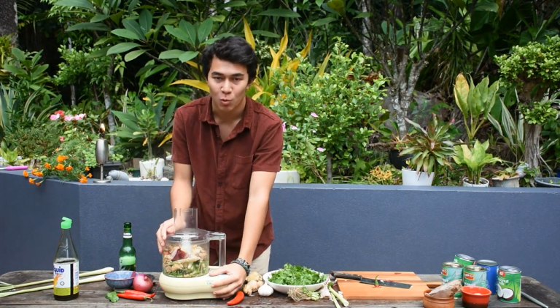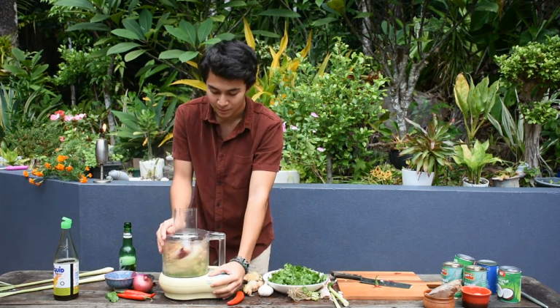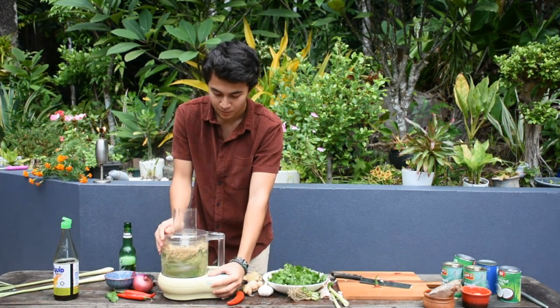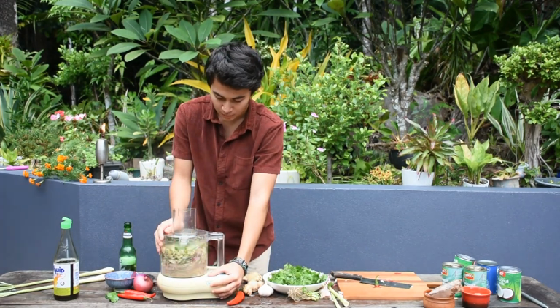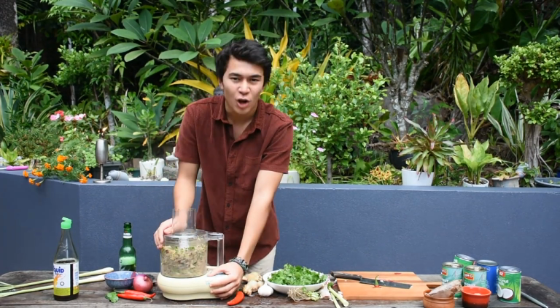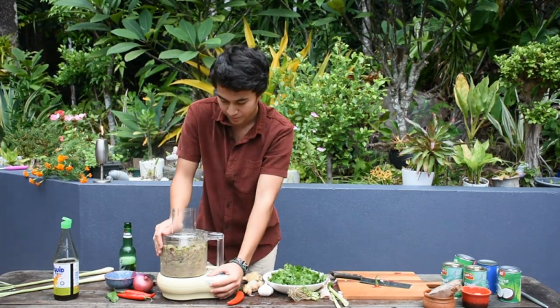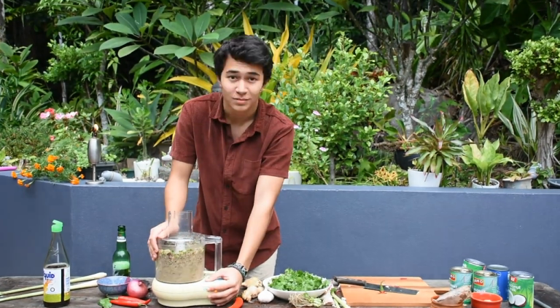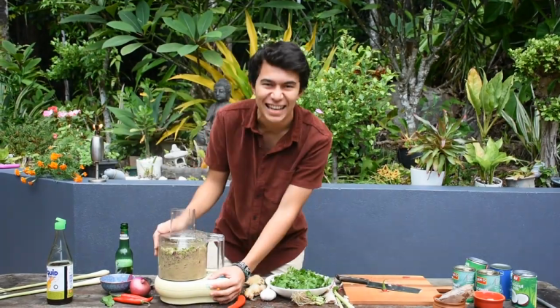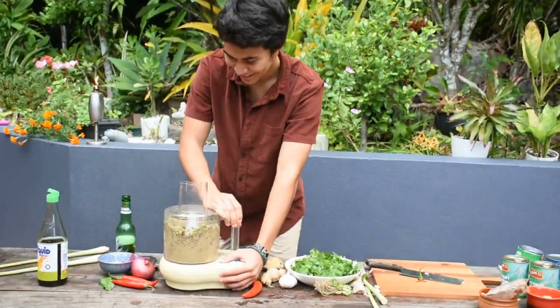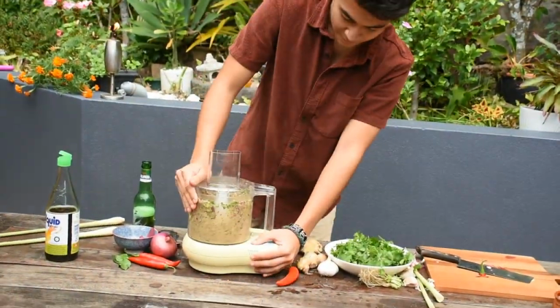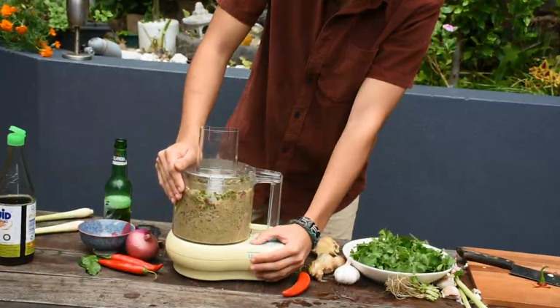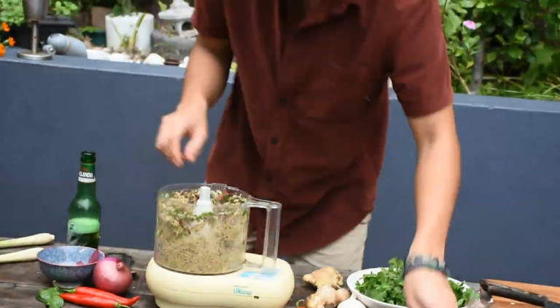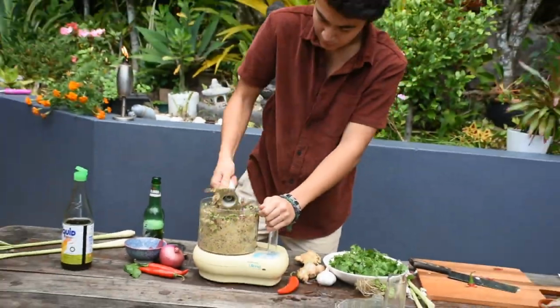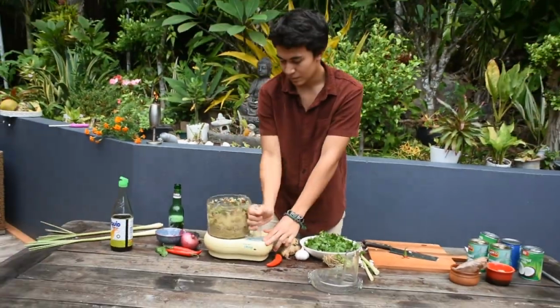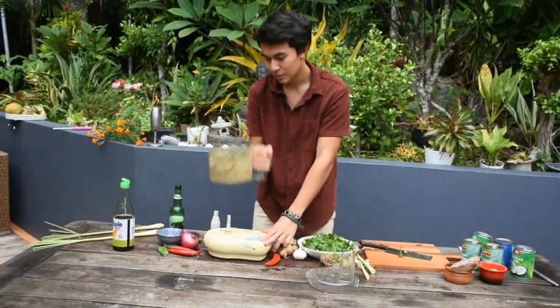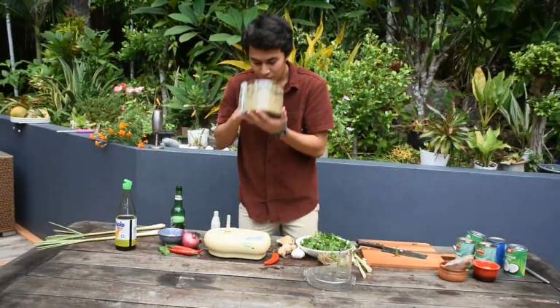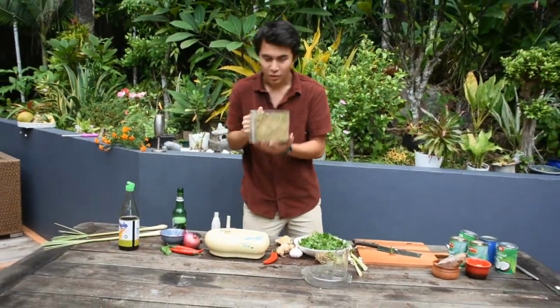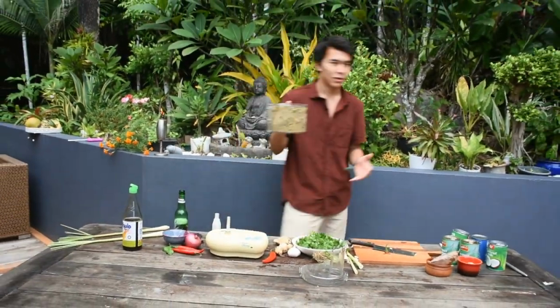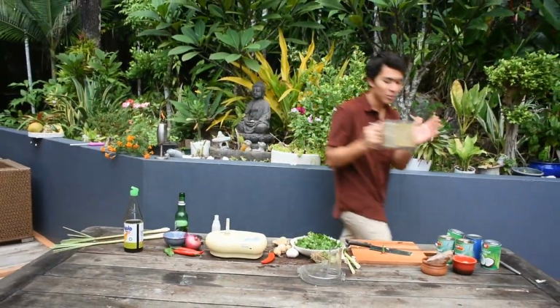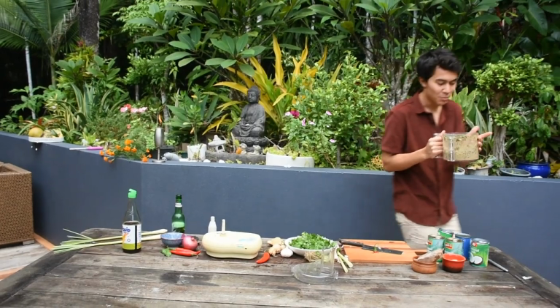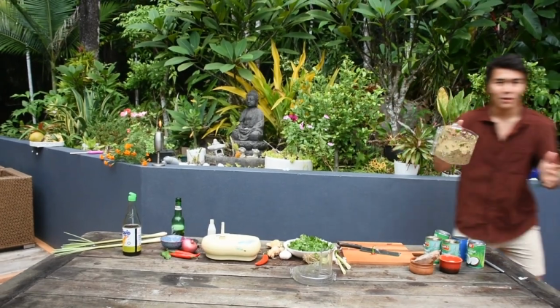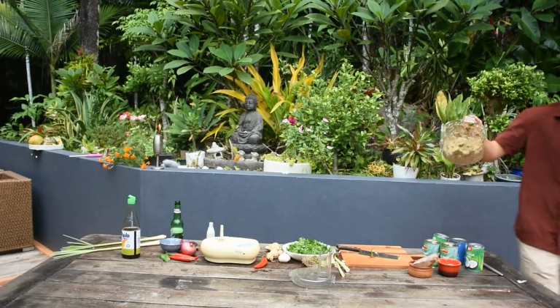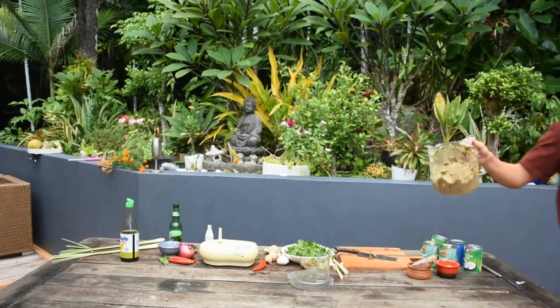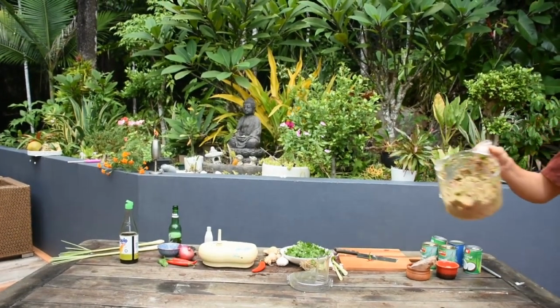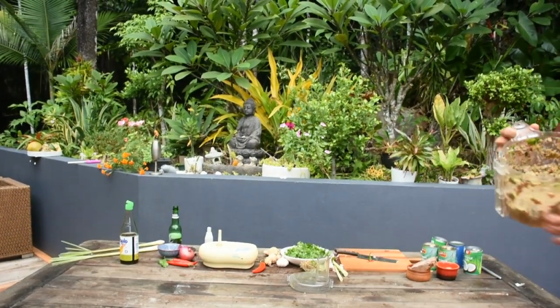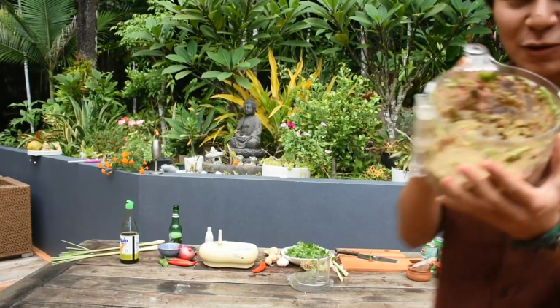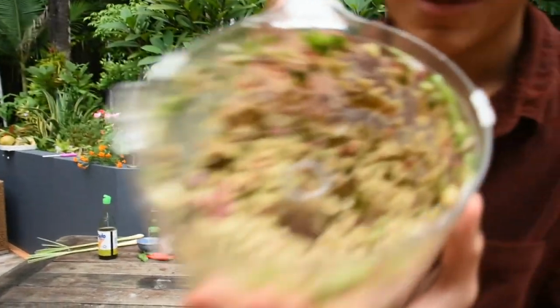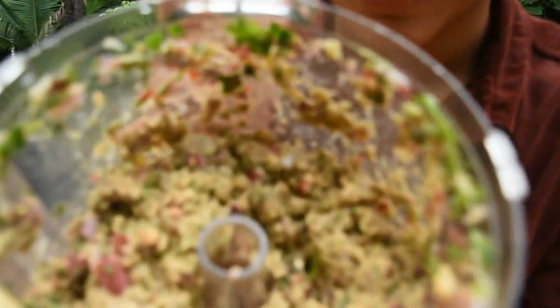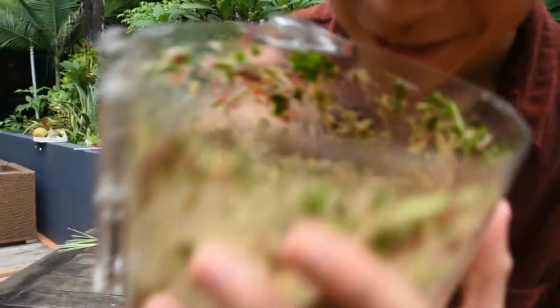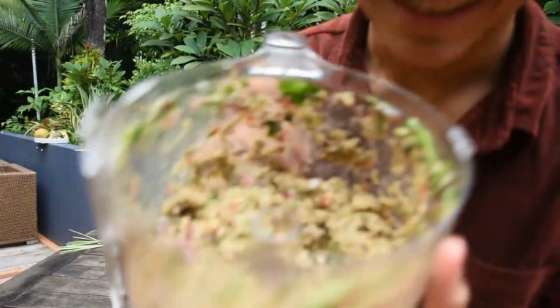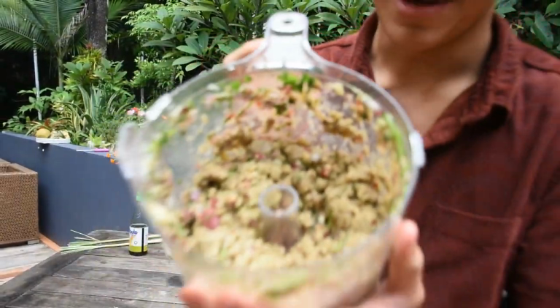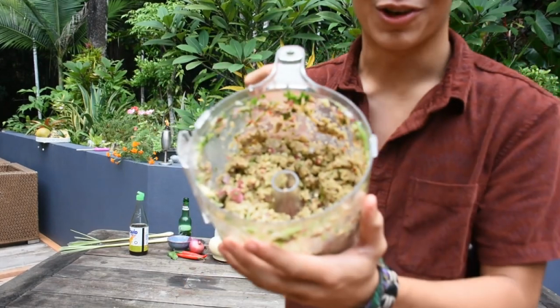That's all you have to do for the paste — now we just whiz it. Look at that — you could probably blend it more, but that is beautiful. Just smell it, it's actually amazing.